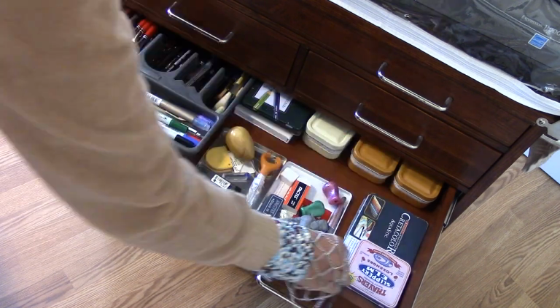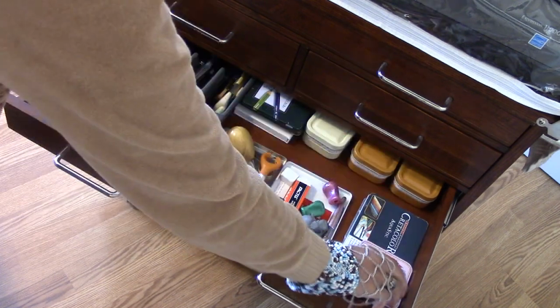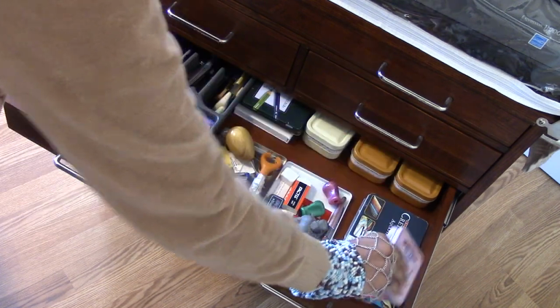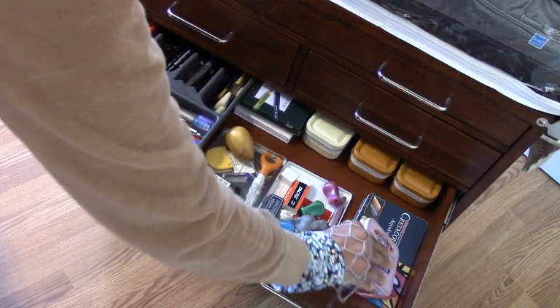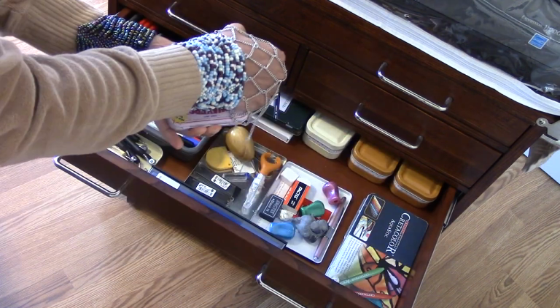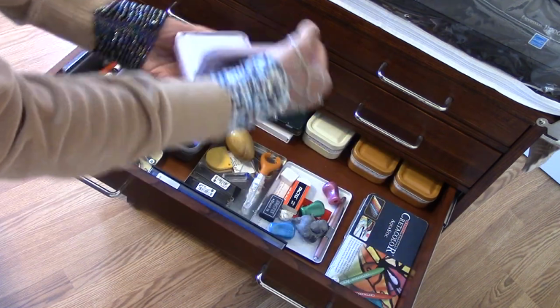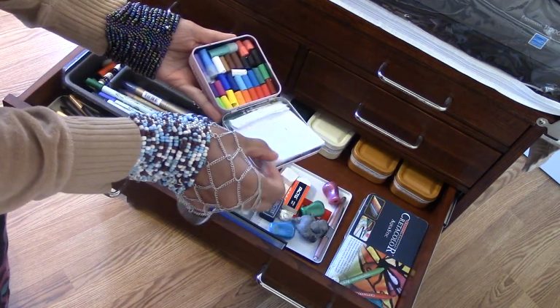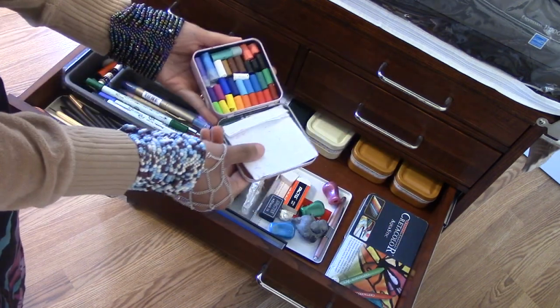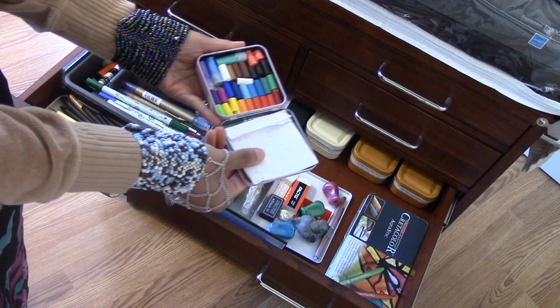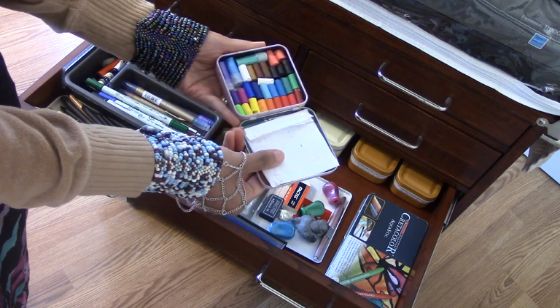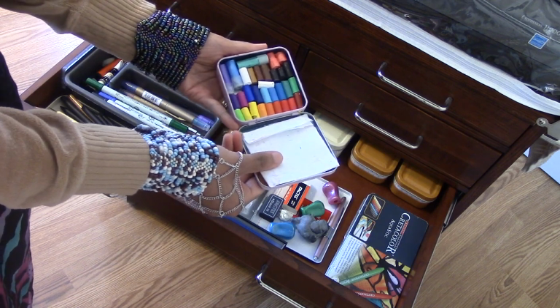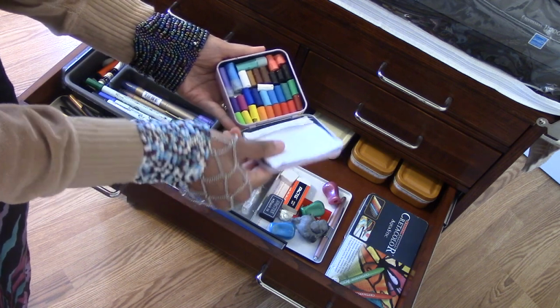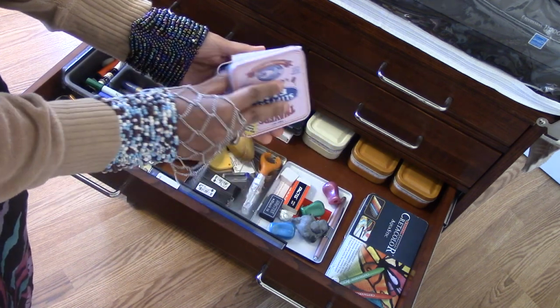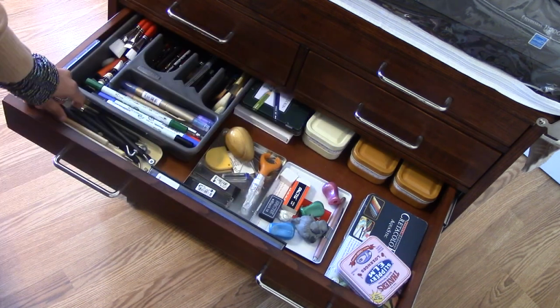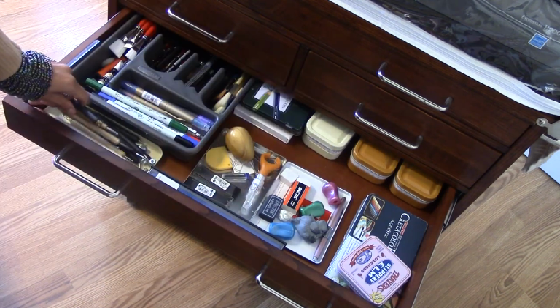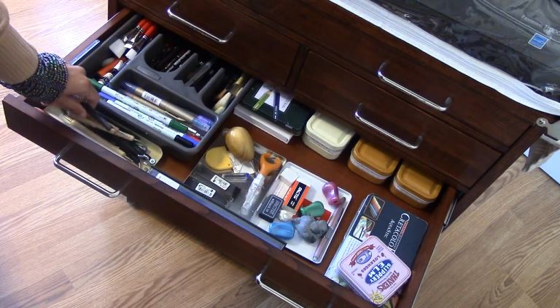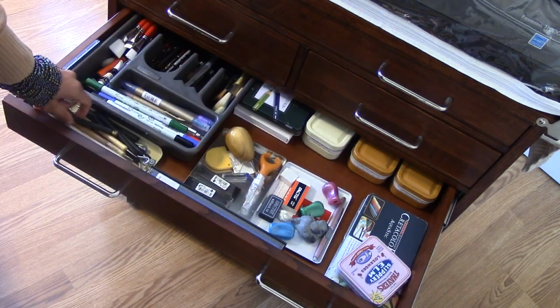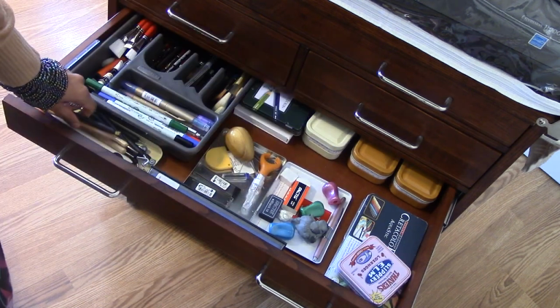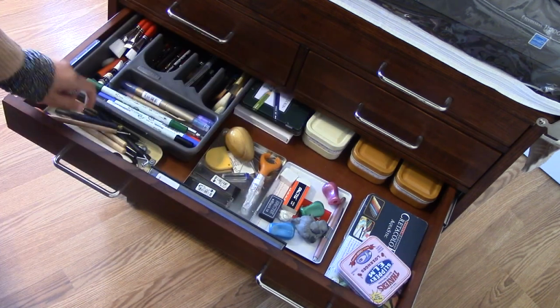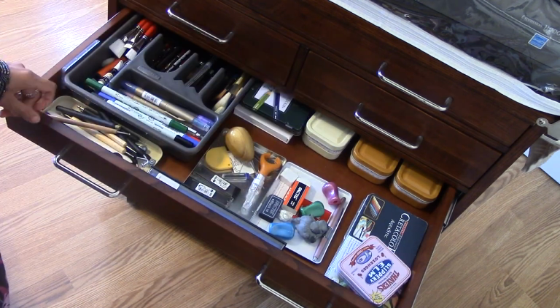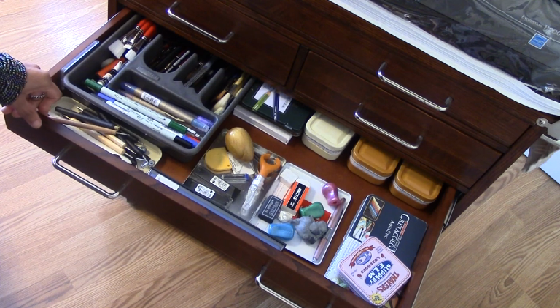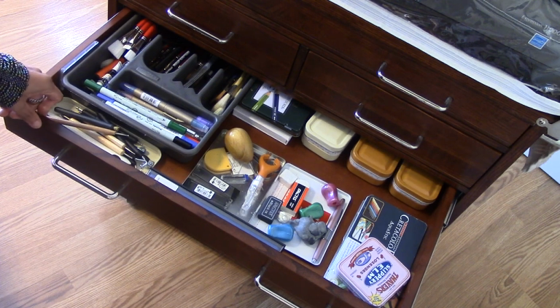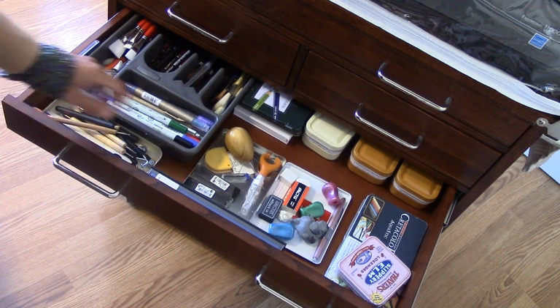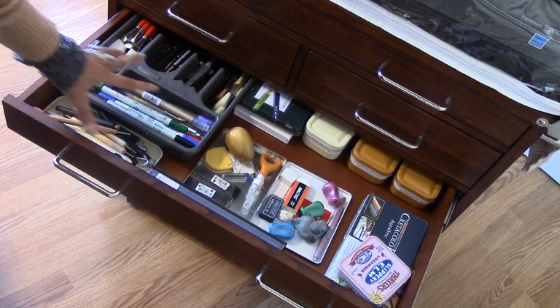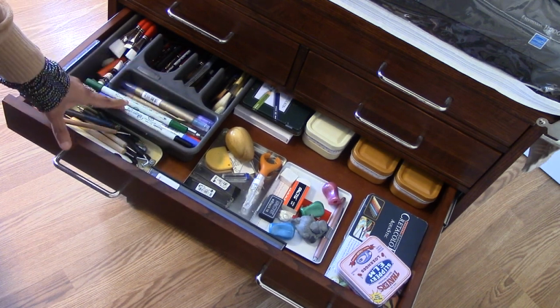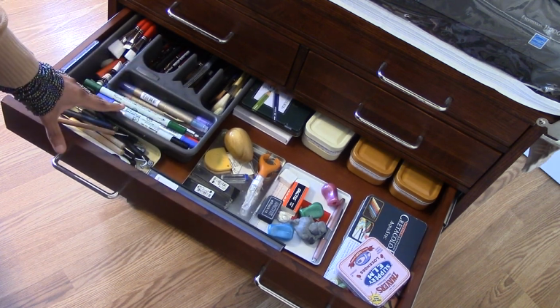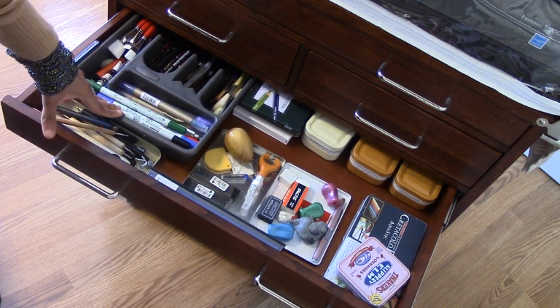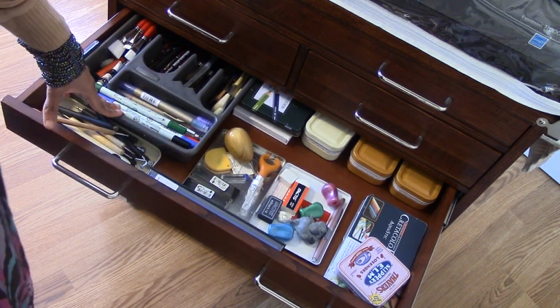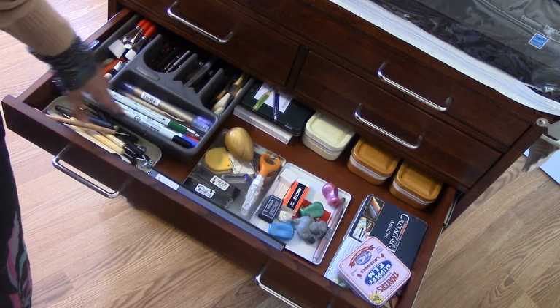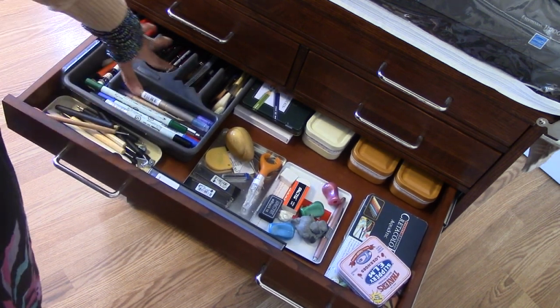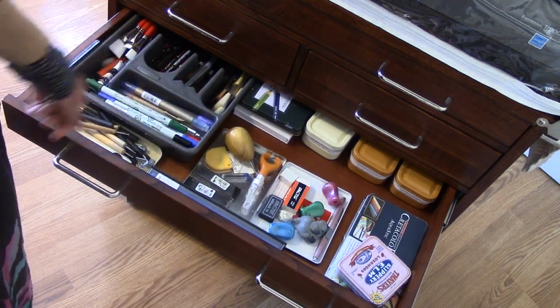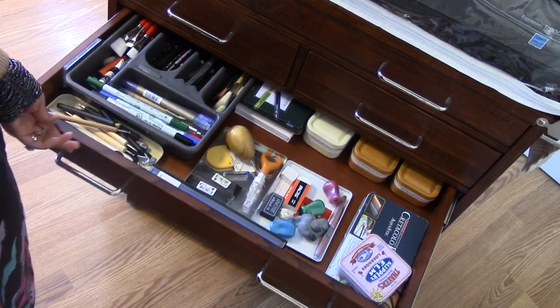This is my travel watercolor box. Create-A-Color Aqua Sticks and watercolor crayons cut up. My embossing tools and bookmaking tools are on this side — this drawer is perfectly wide and spread out for that. I just open it when I'm painting and can get what I want.